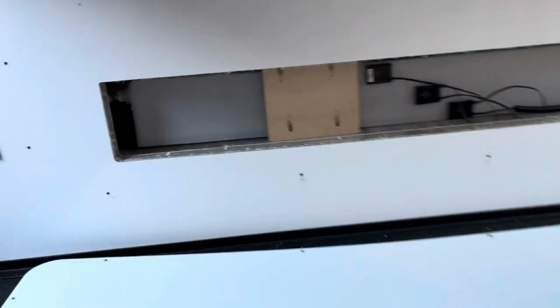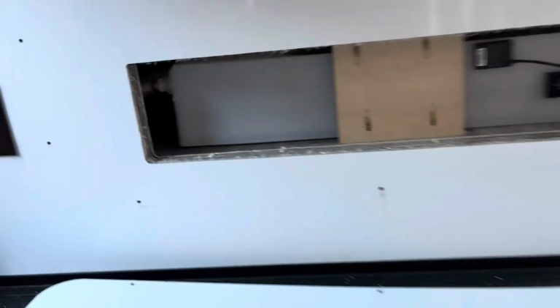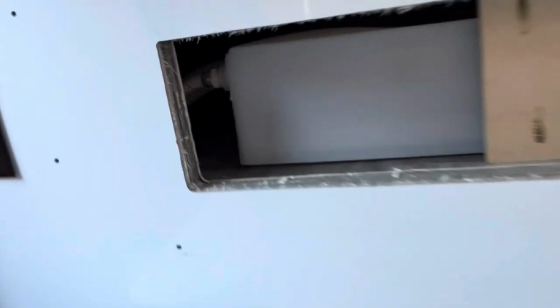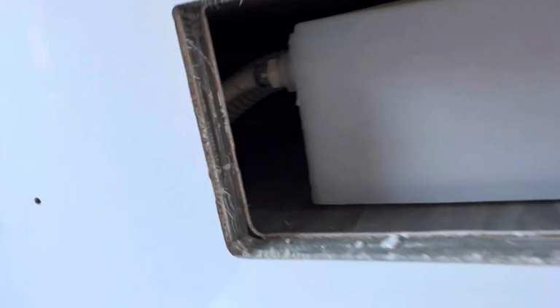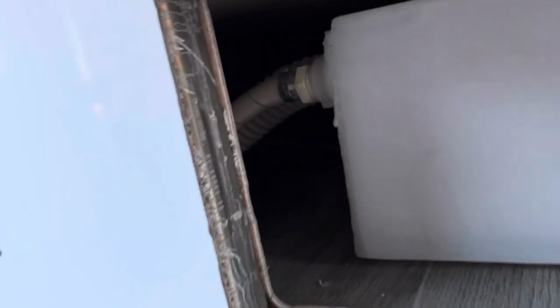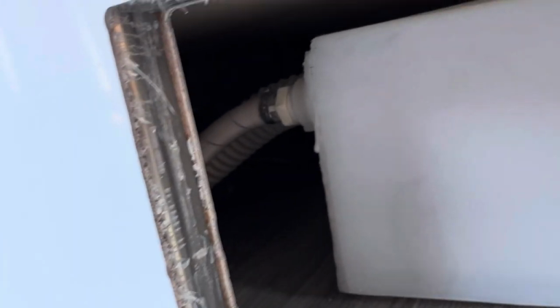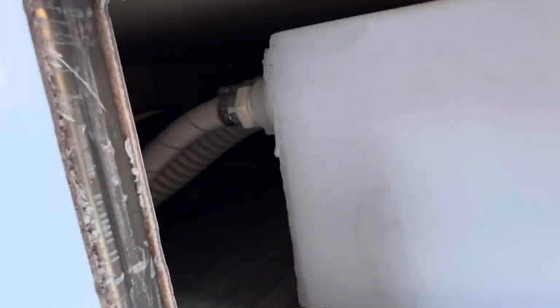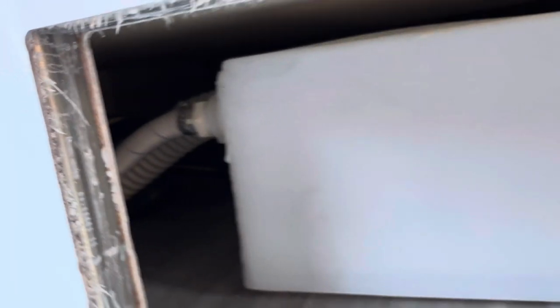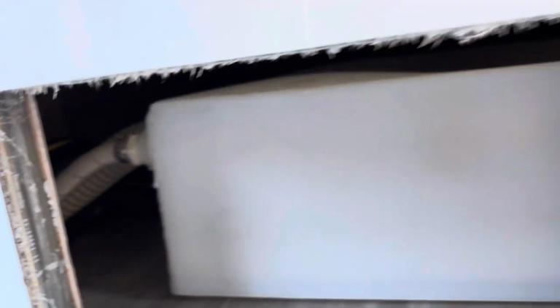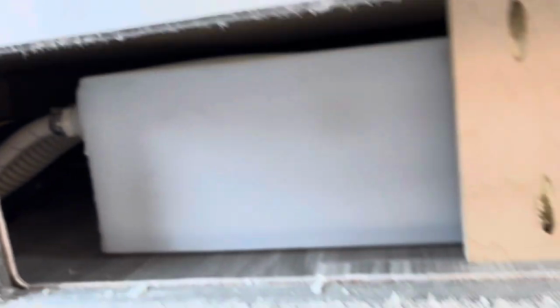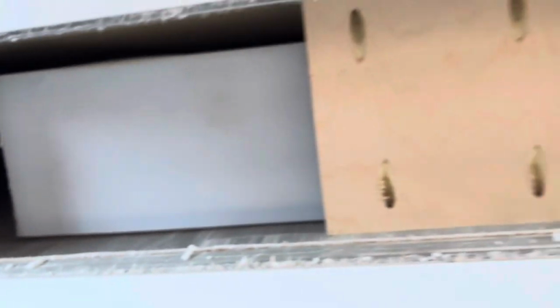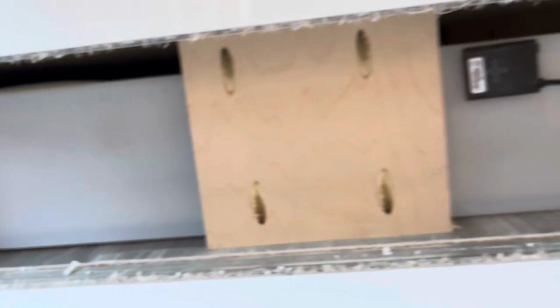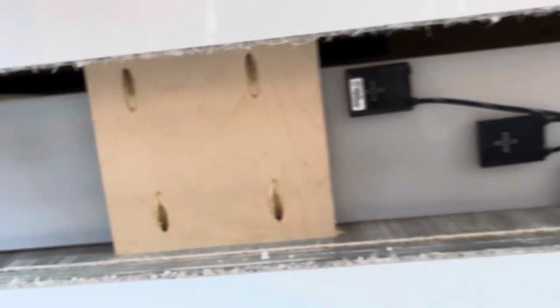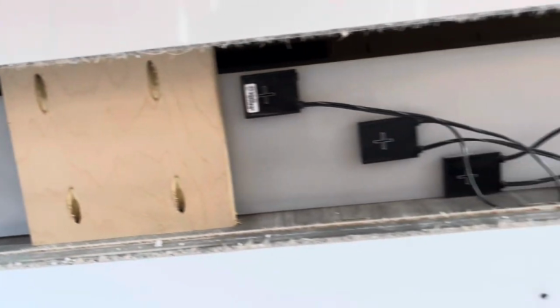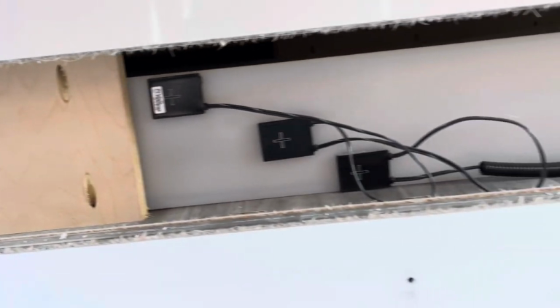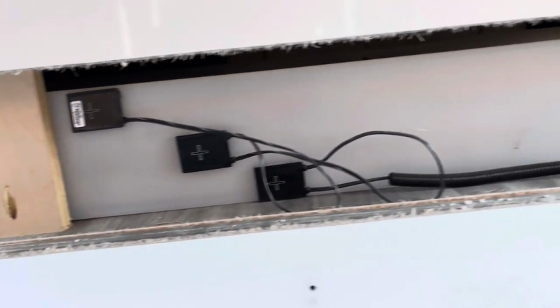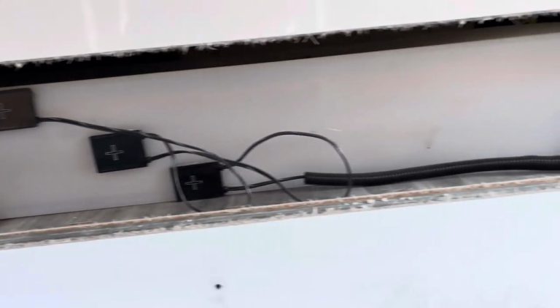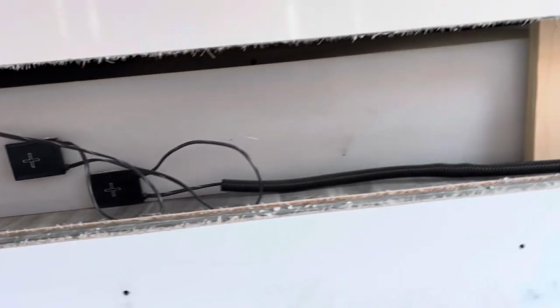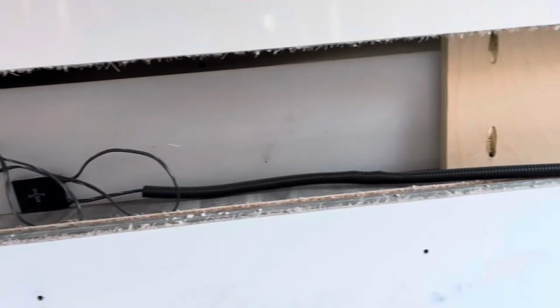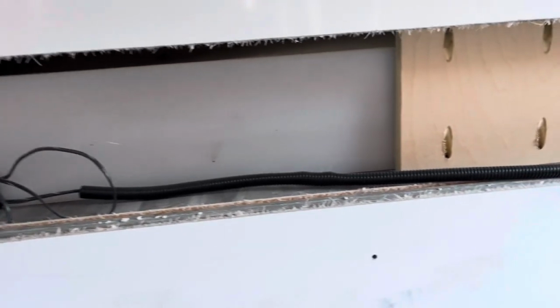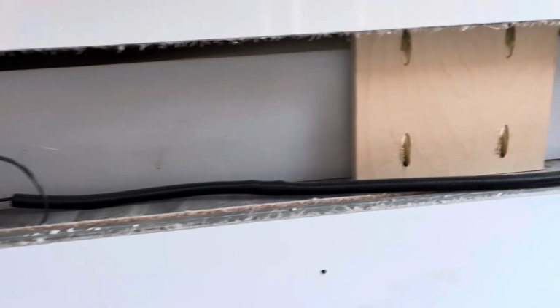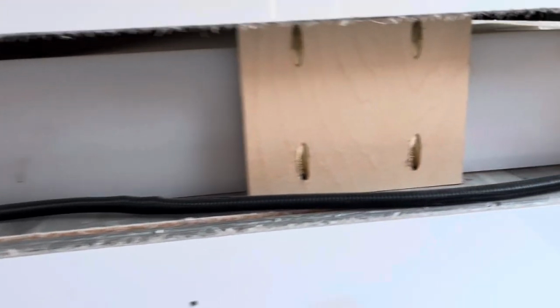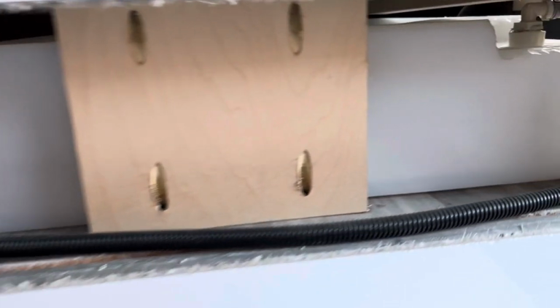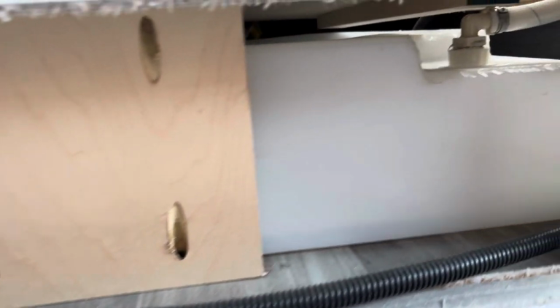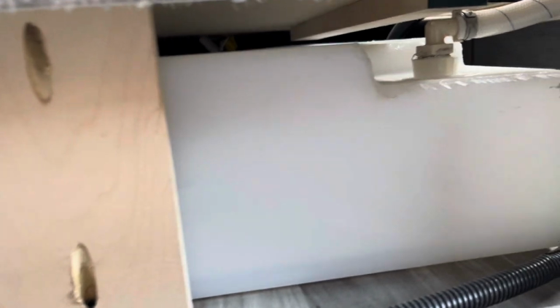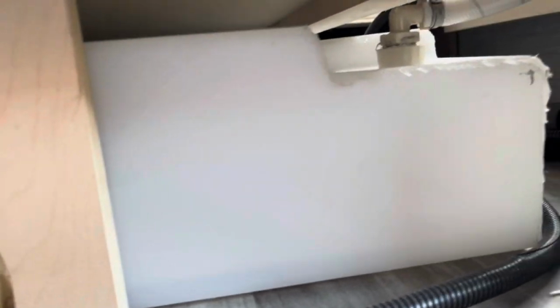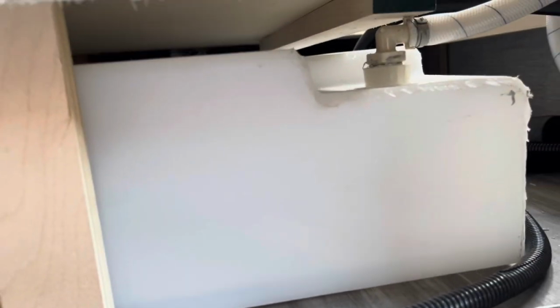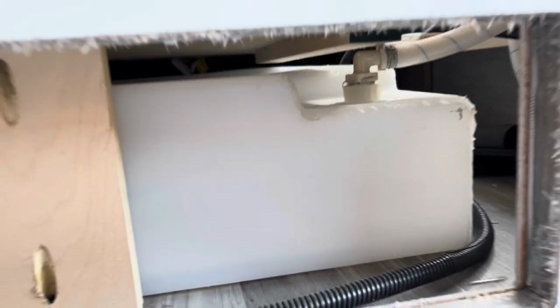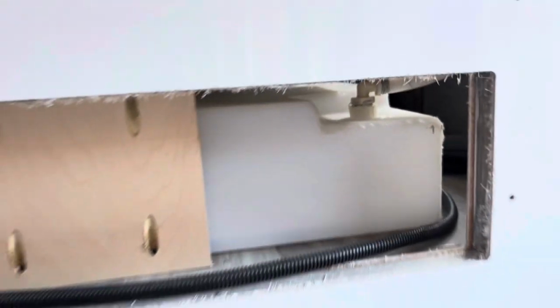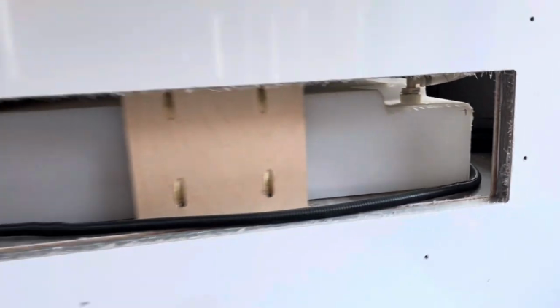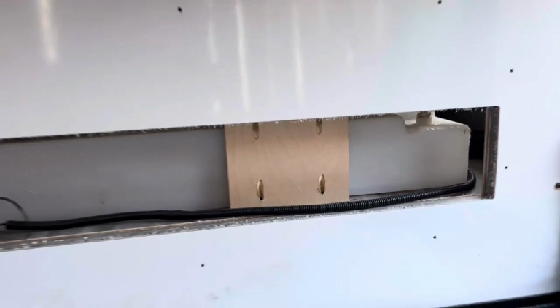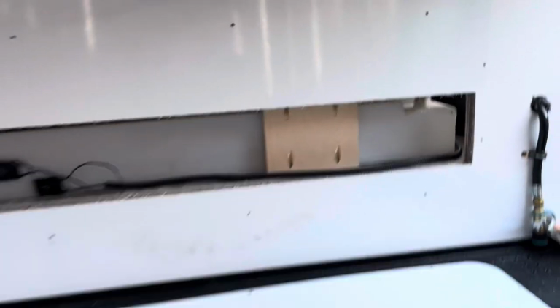The problem was I wasn't getting the full capacity of my freshwater tank. What I found was it was this vent on the far side of the tank, opposite the fill line, and it wasn't allowing me to get full capacity.